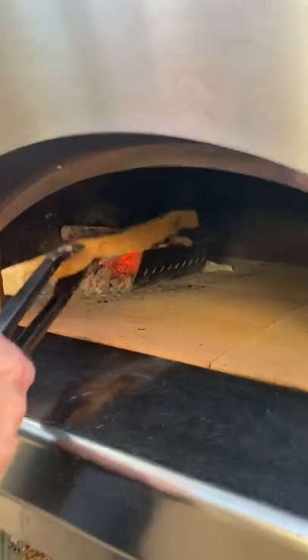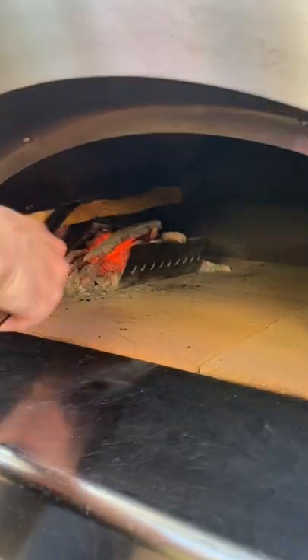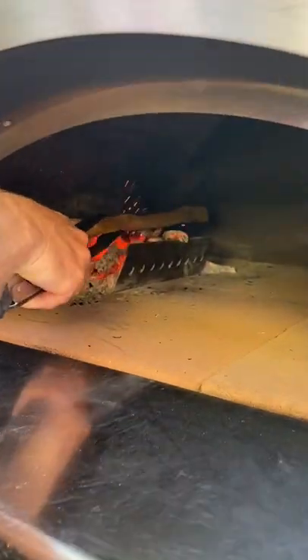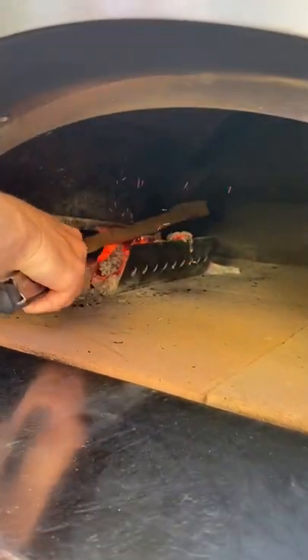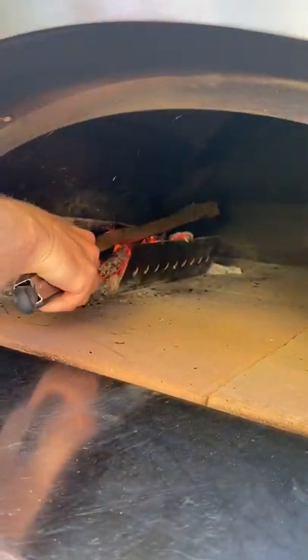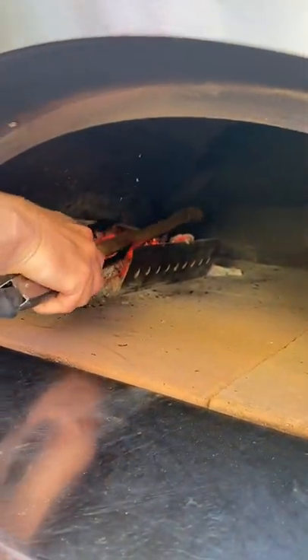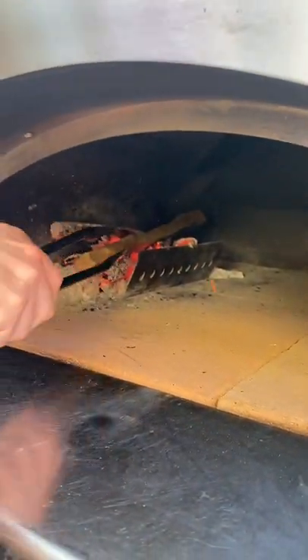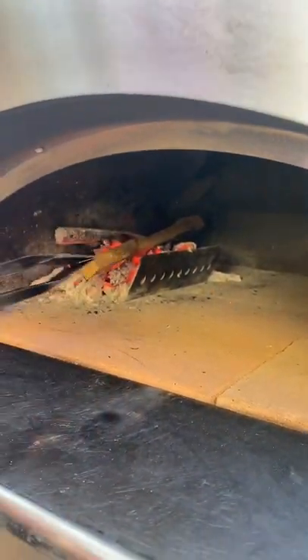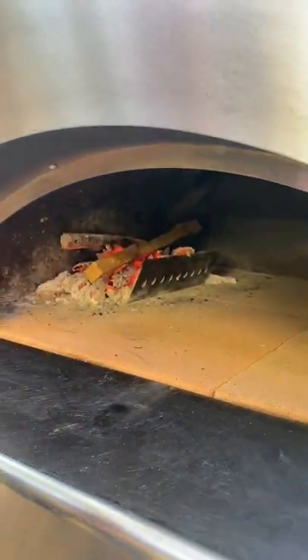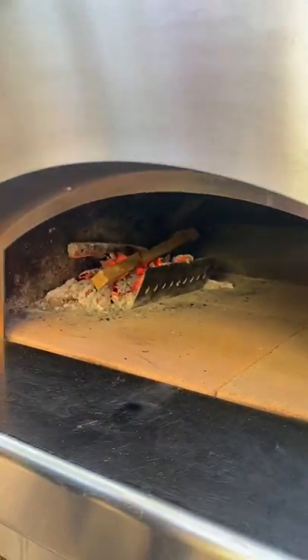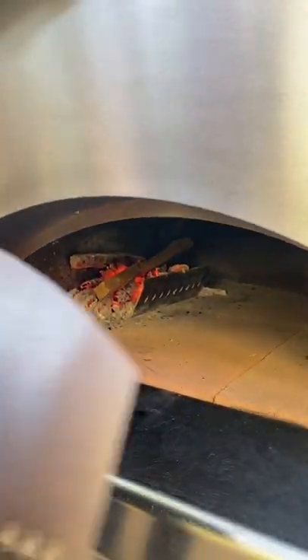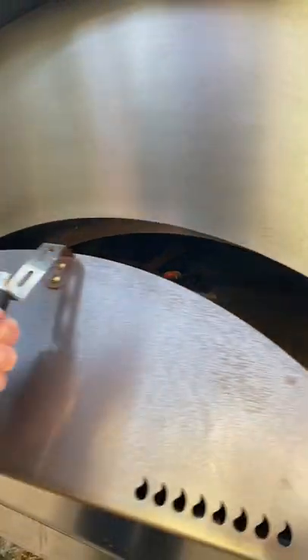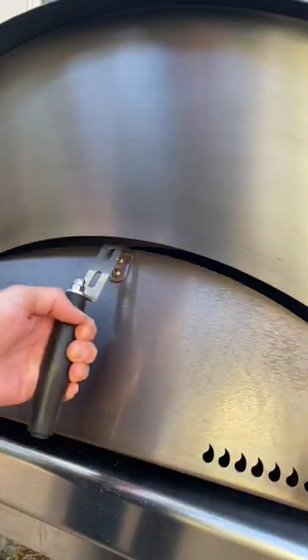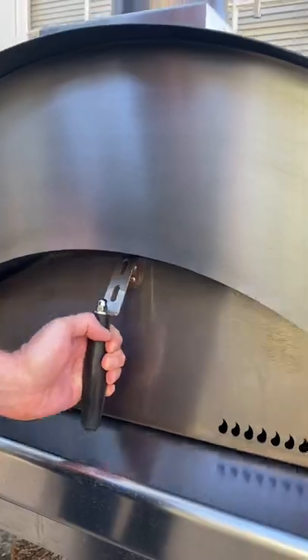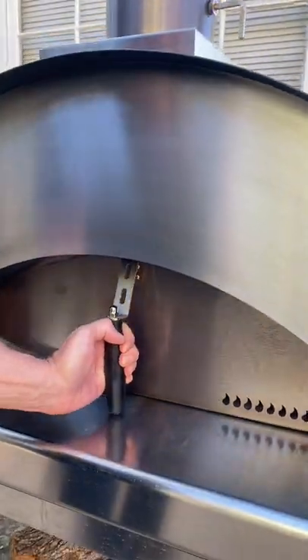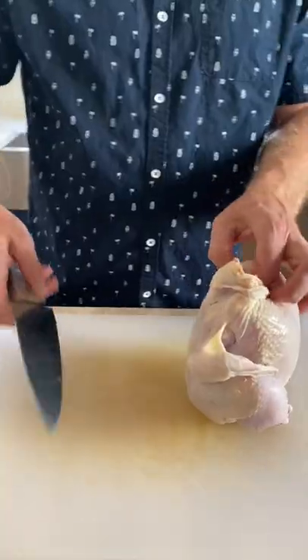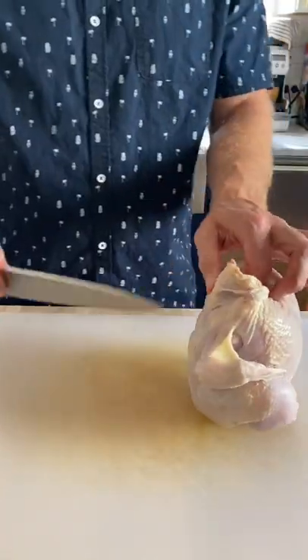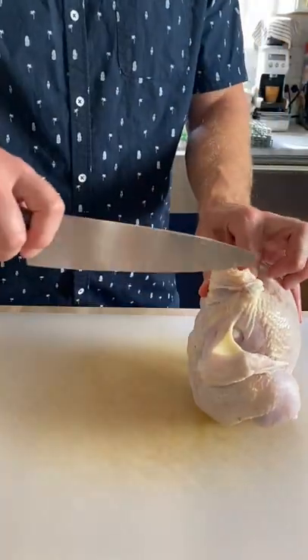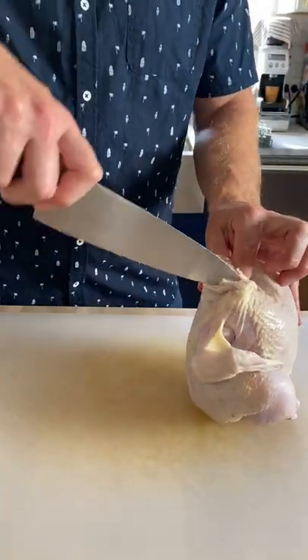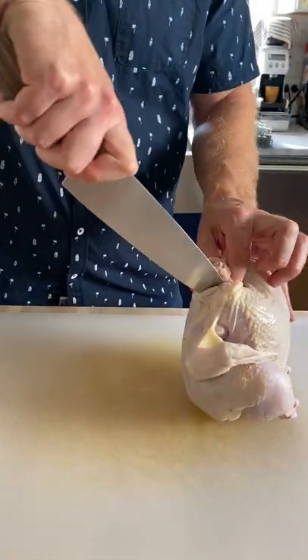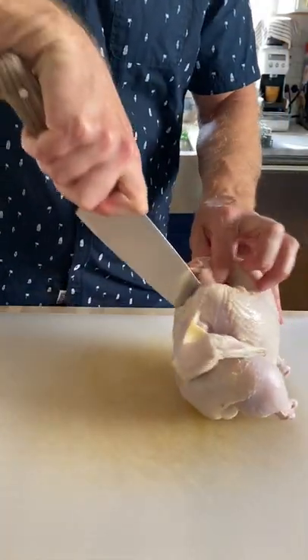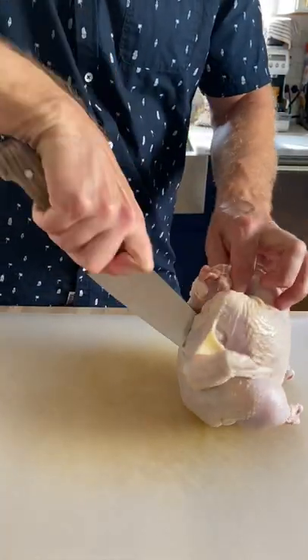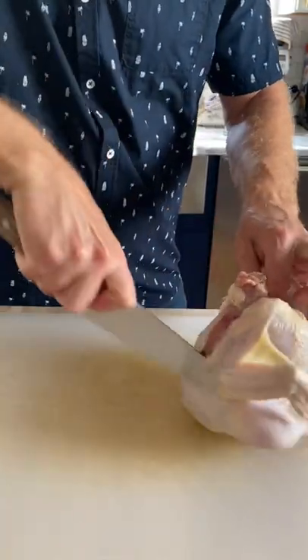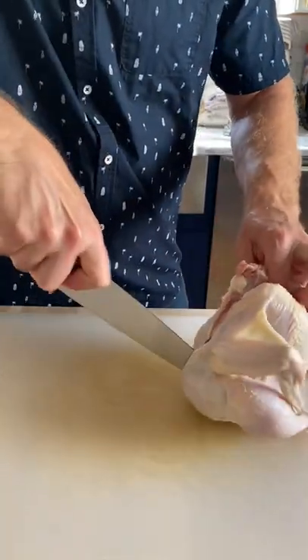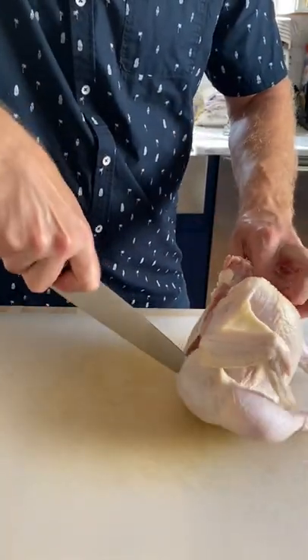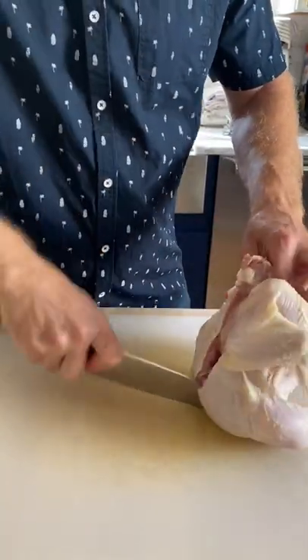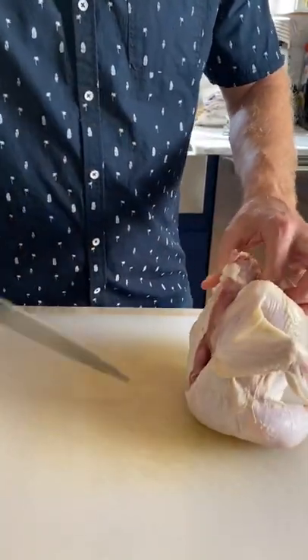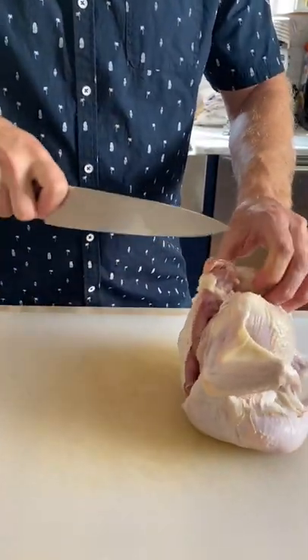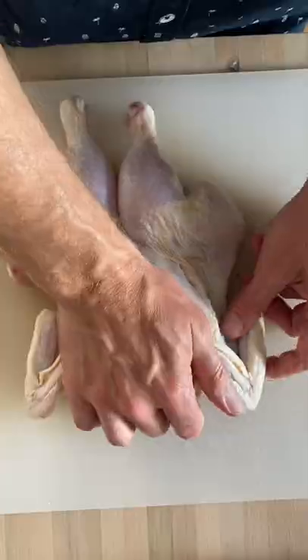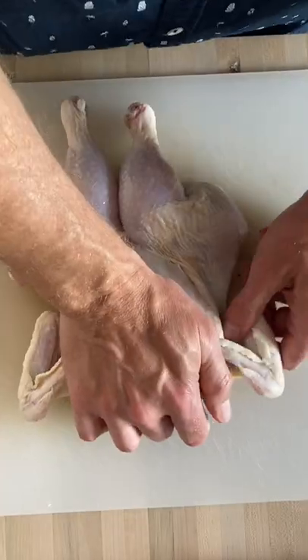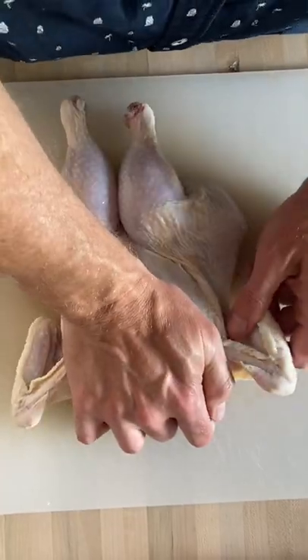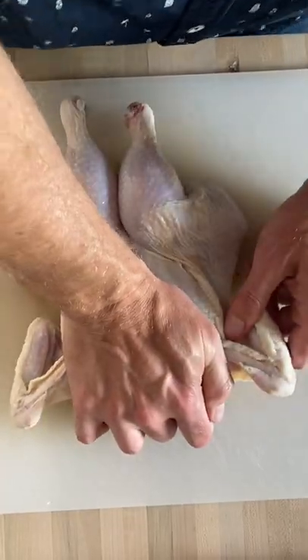First, let's fire up our Fontana Forney to a steady 500 degrees. Next, using either a sharp knife or poultry shears, spatchcock the chicken by removing the spine and pressing it flat.